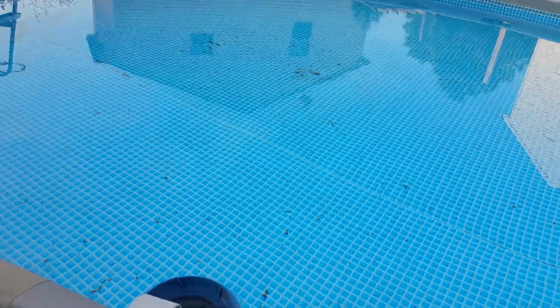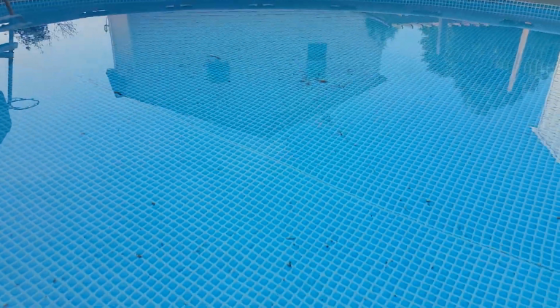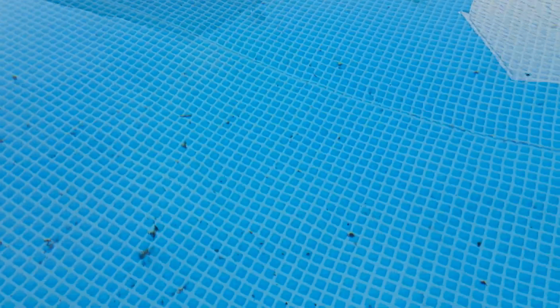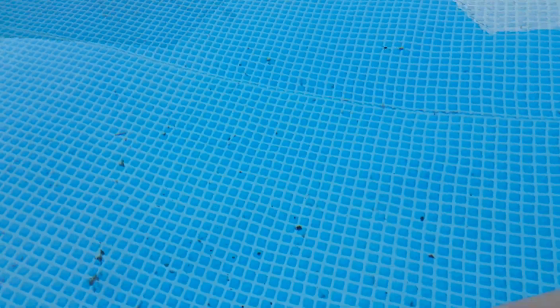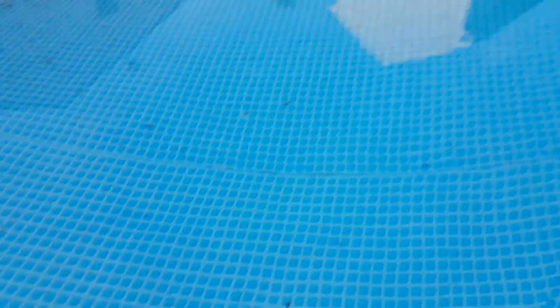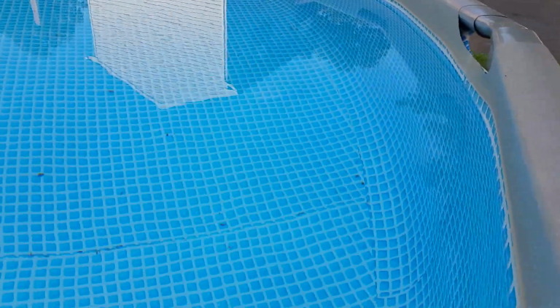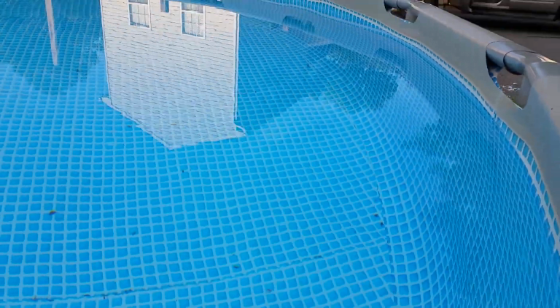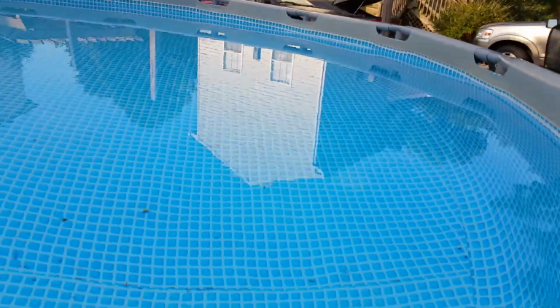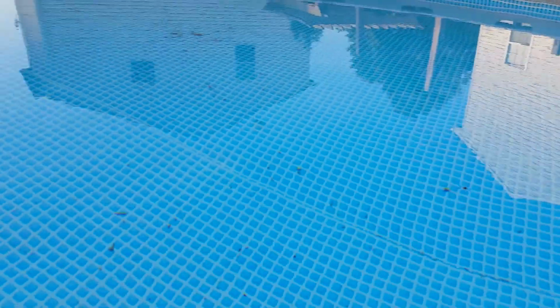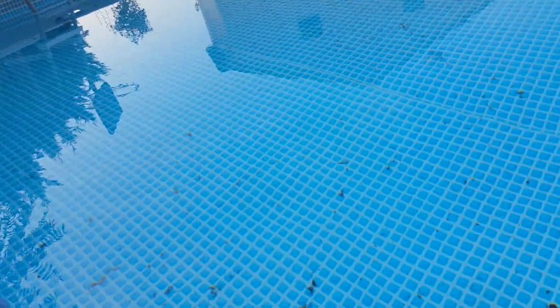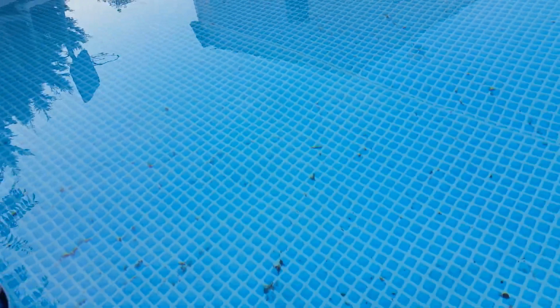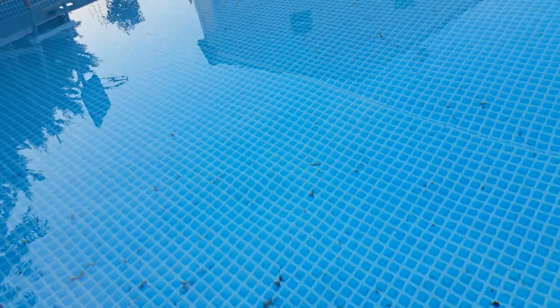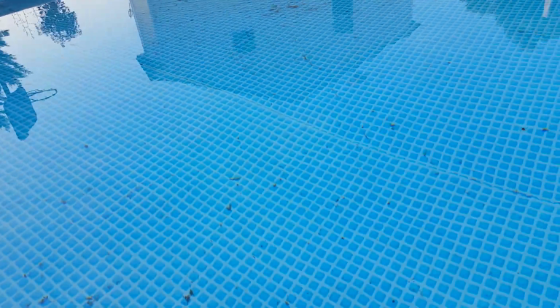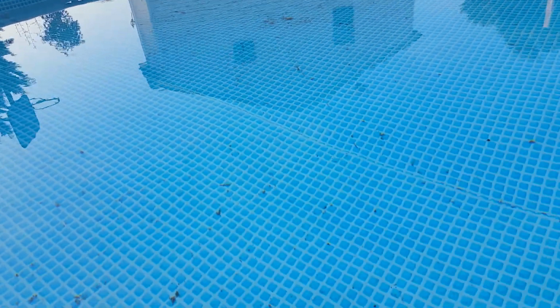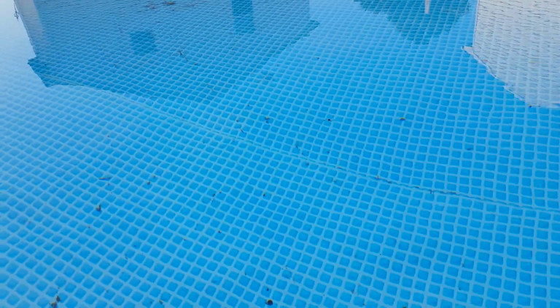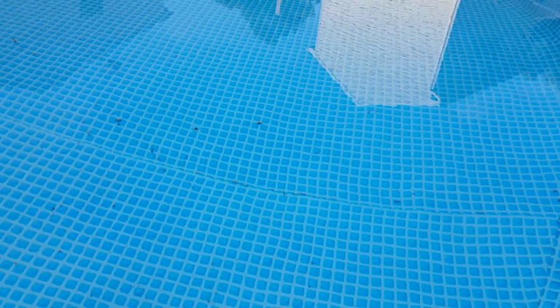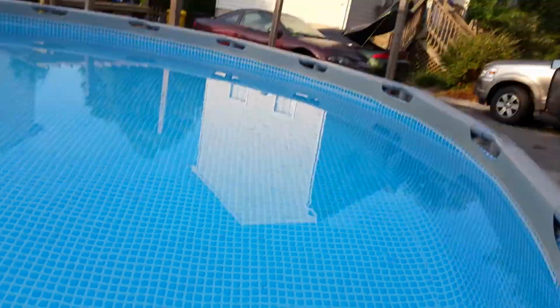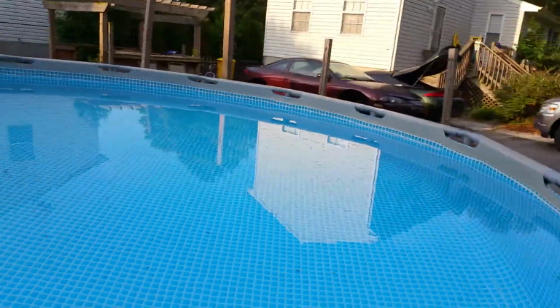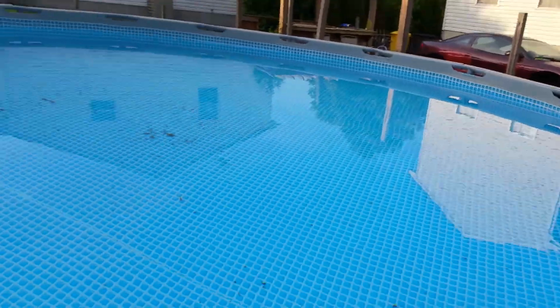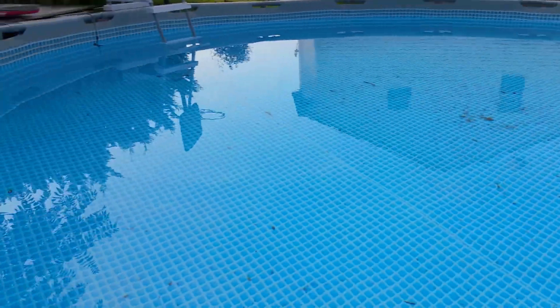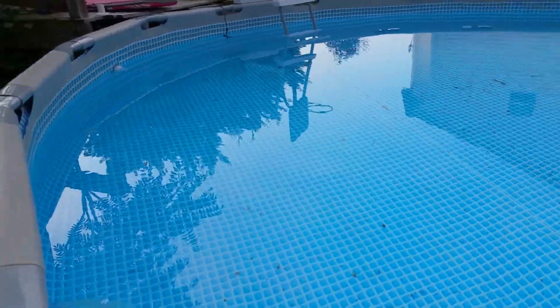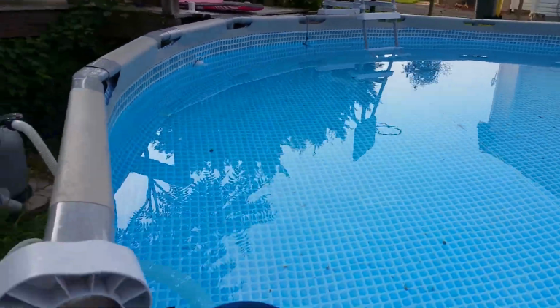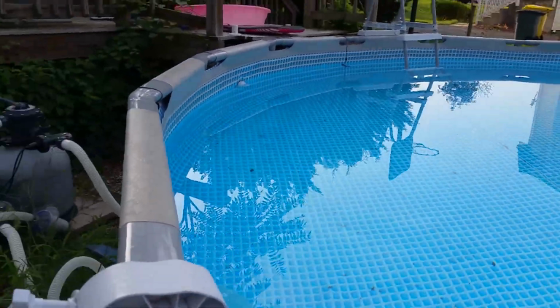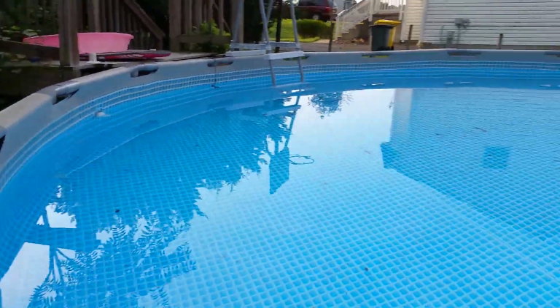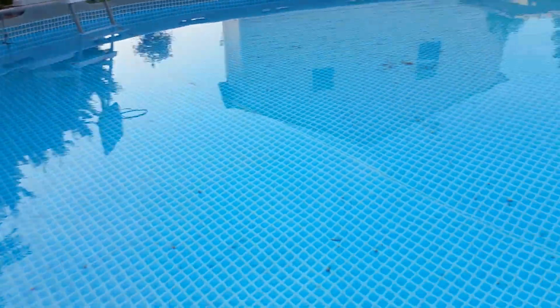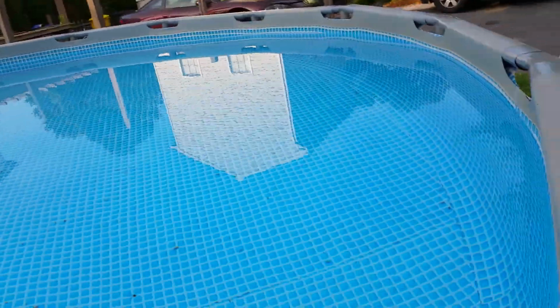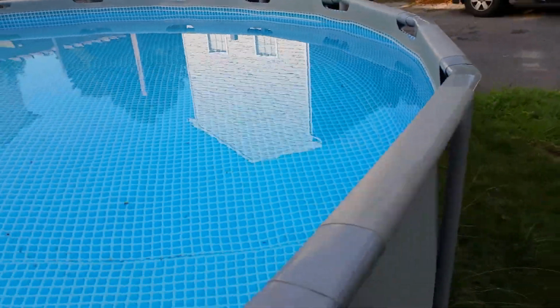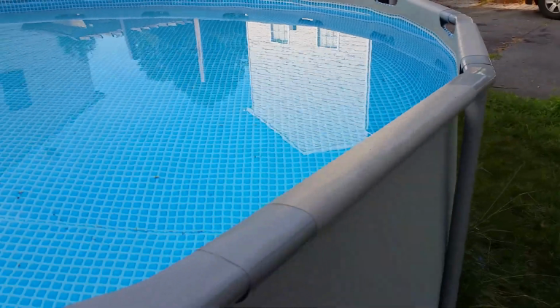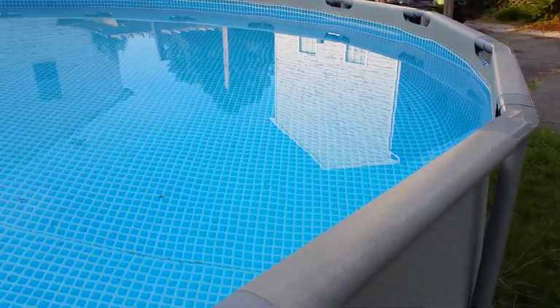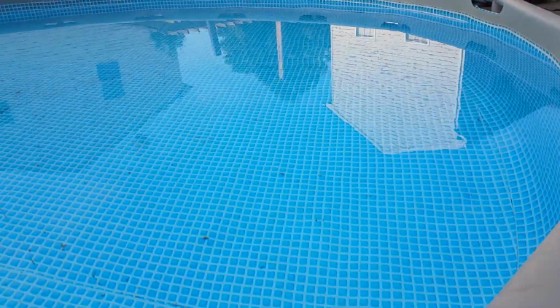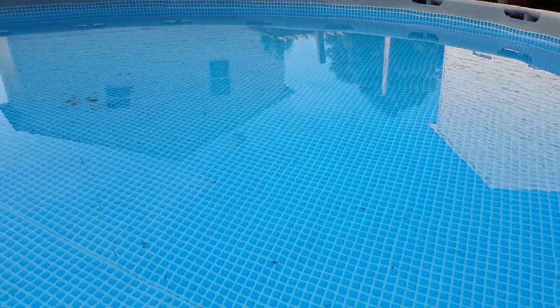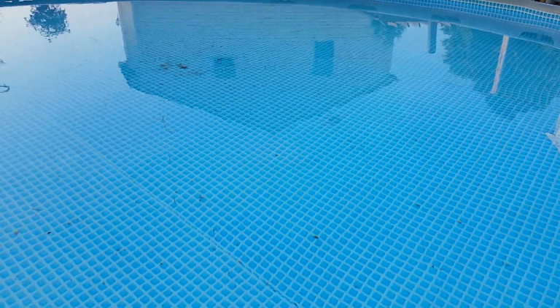A little vacuum and this thing is just crystal clear, like usual. Got the pump running on a 12-hour timer — it runs 12 on, 12 off — just keeping the pool beautiful.